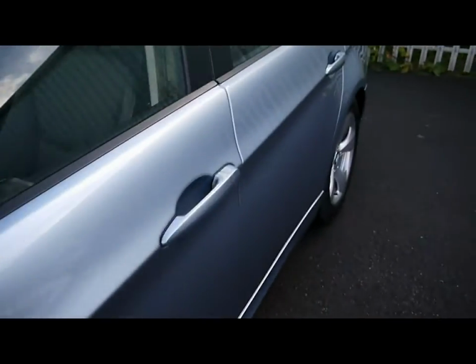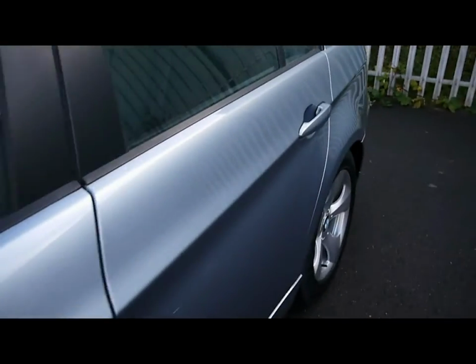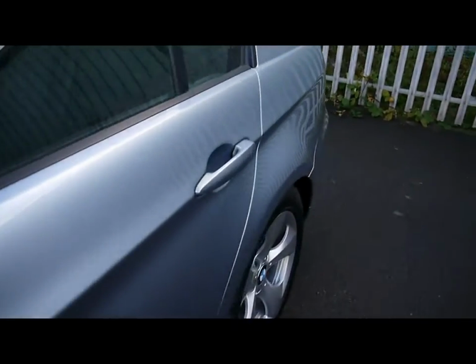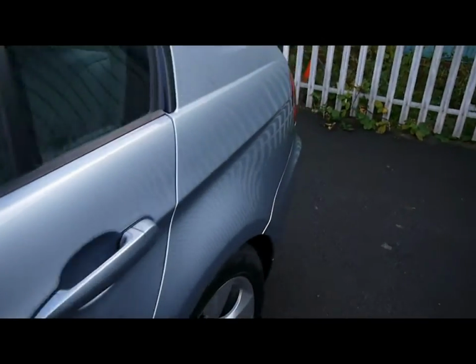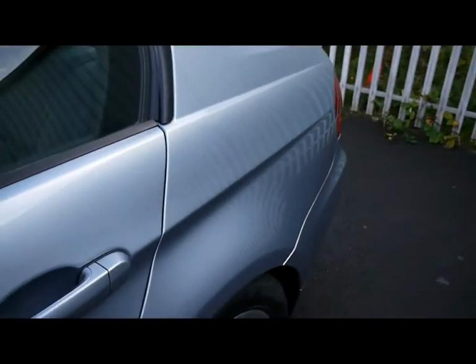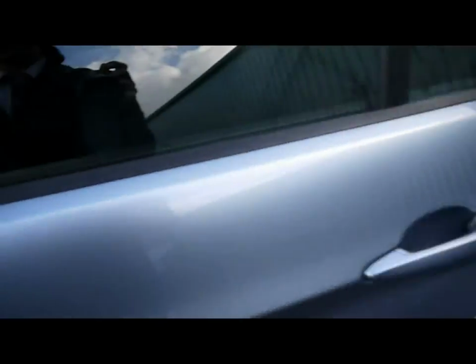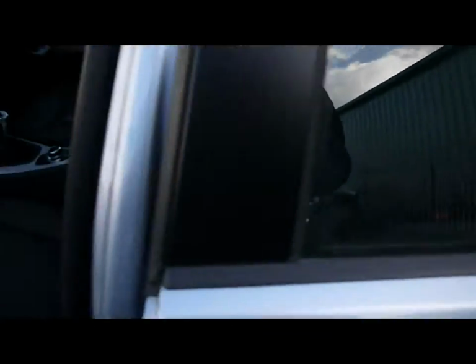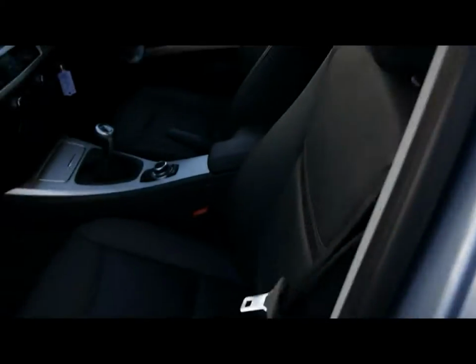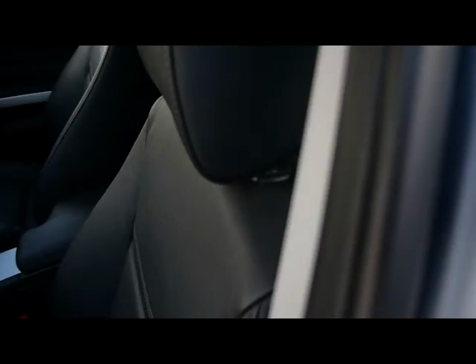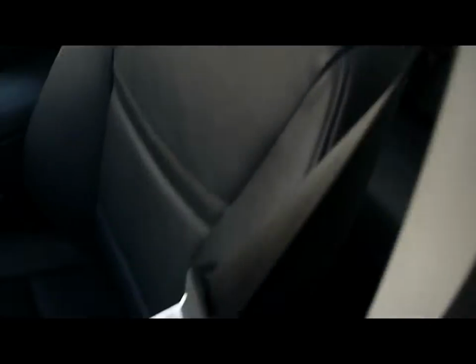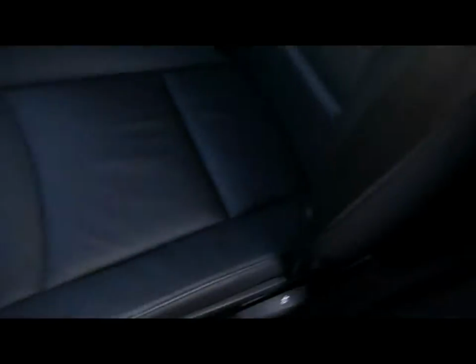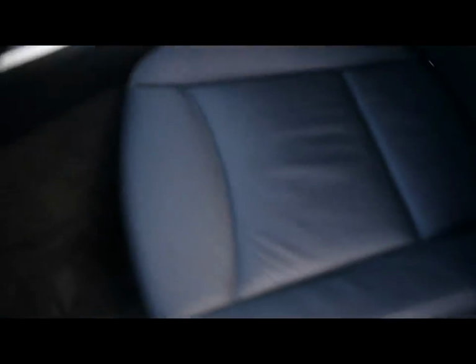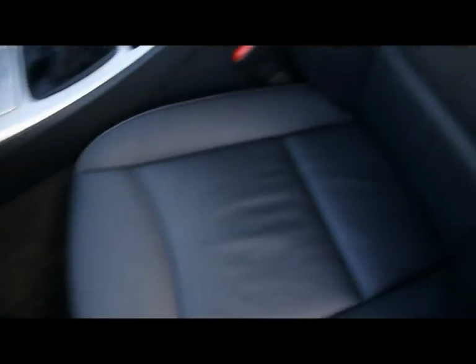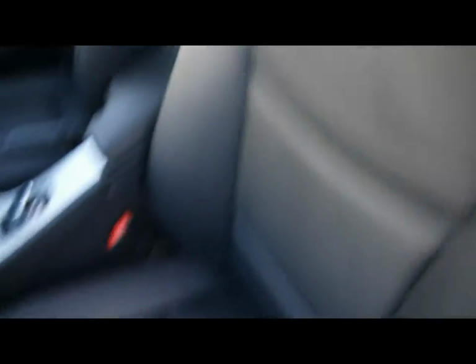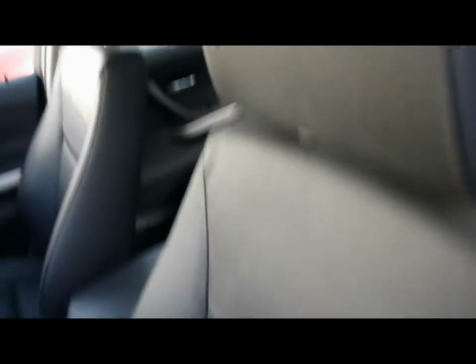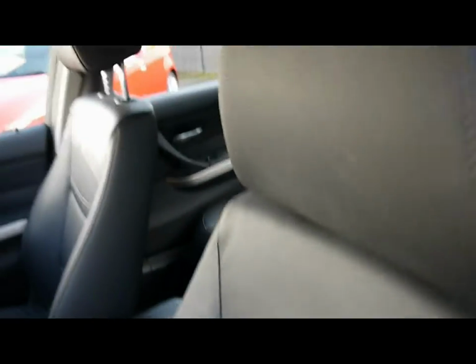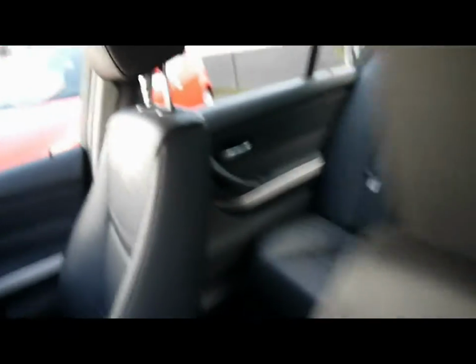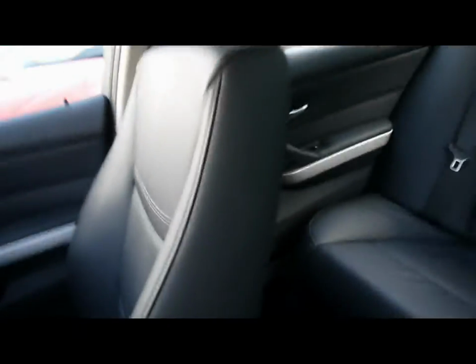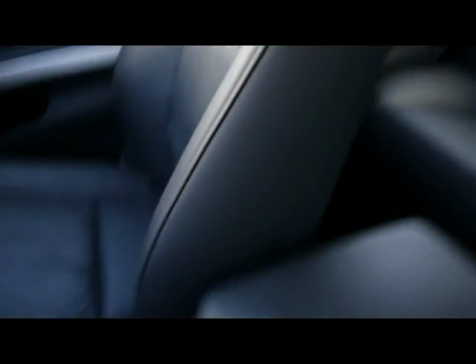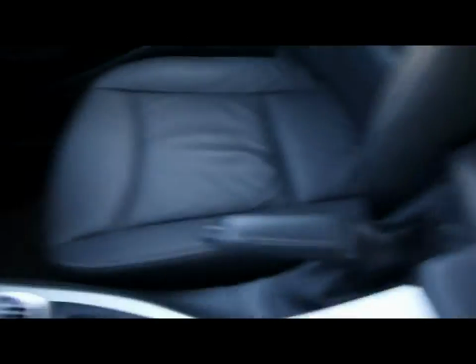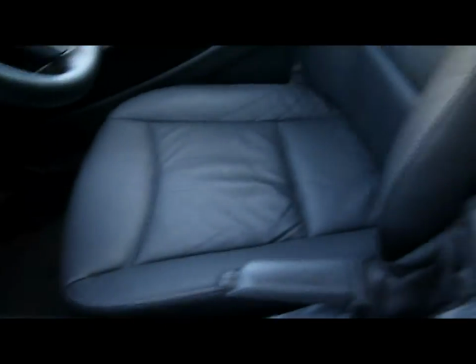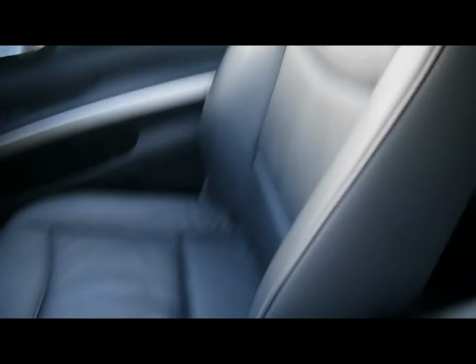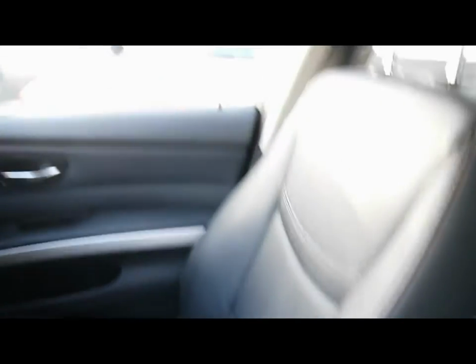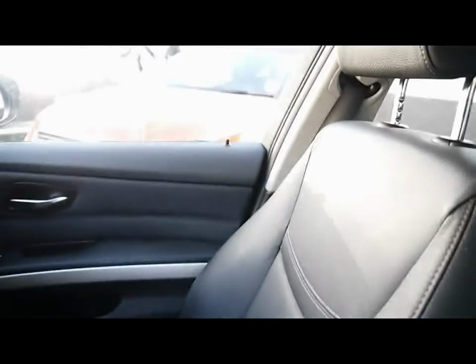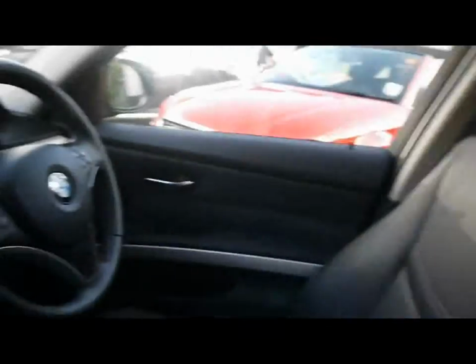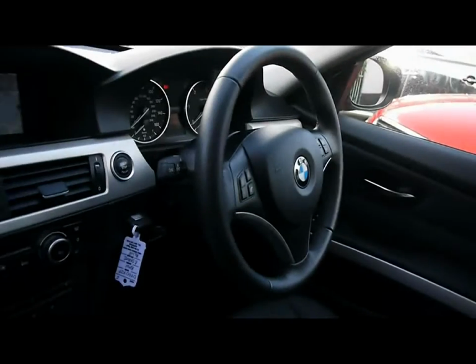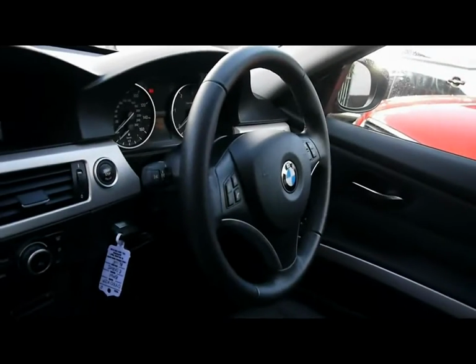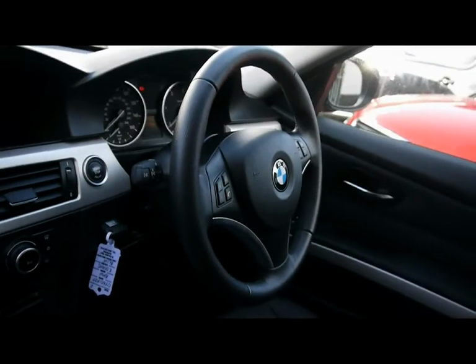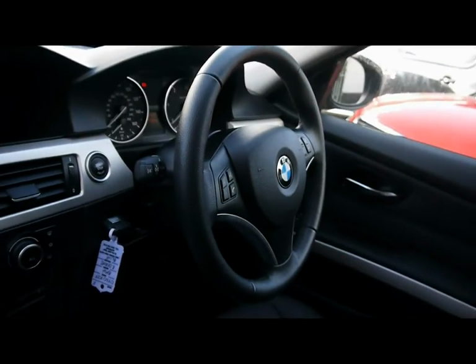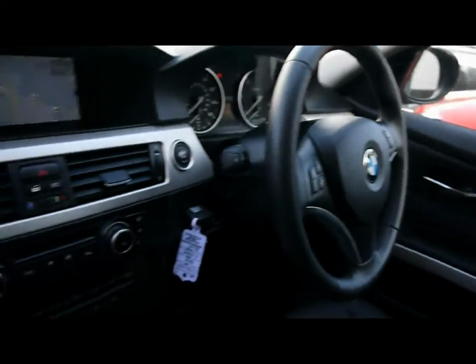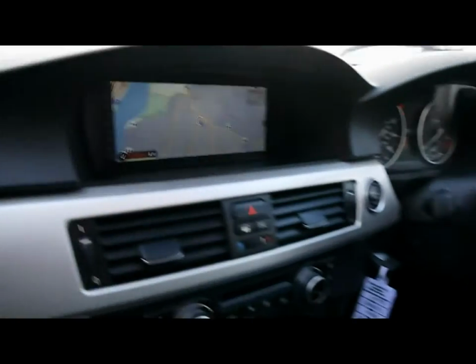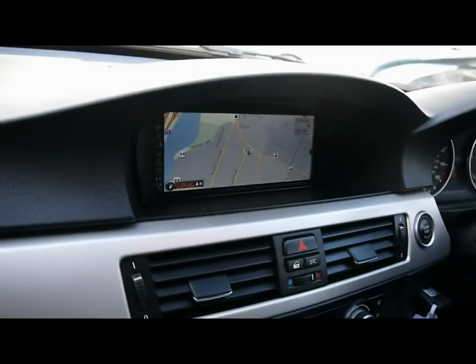Inside the vehicle we have a full black leather interior, all in great condition, and a multi-function steering wheel.